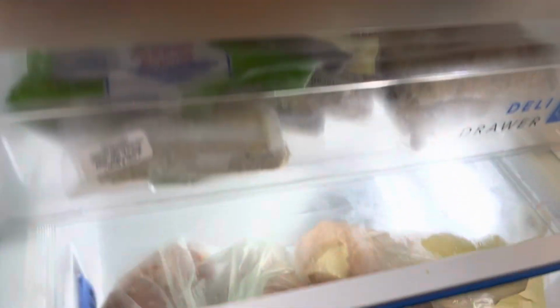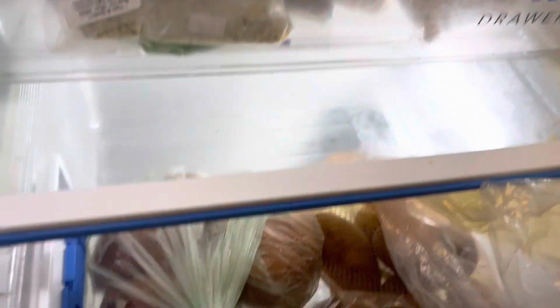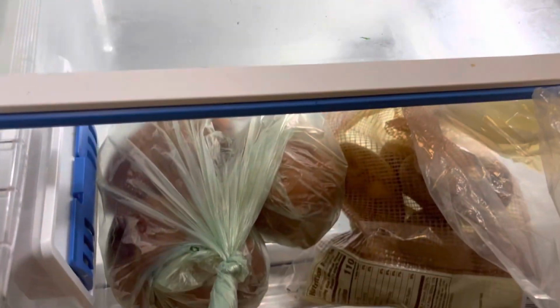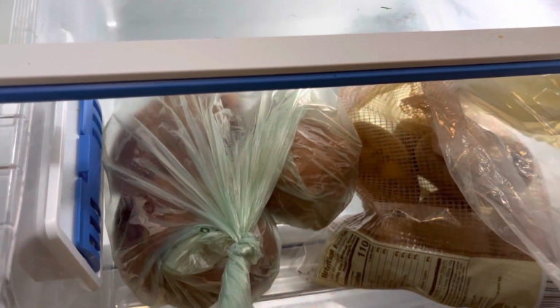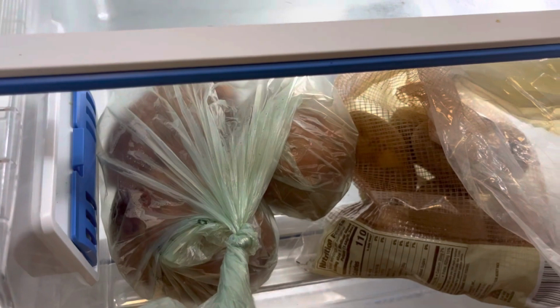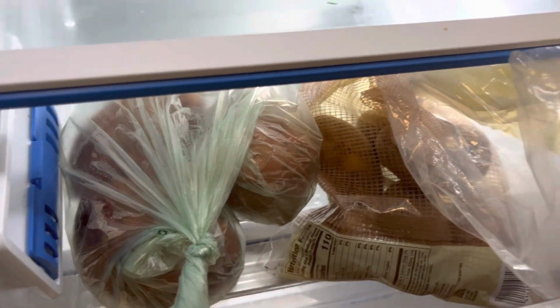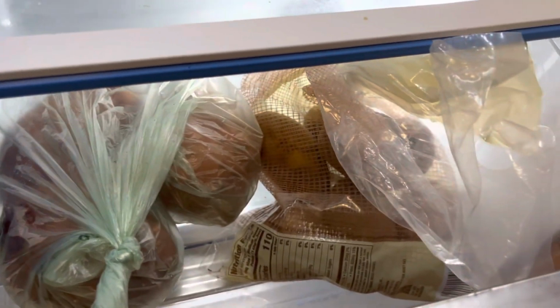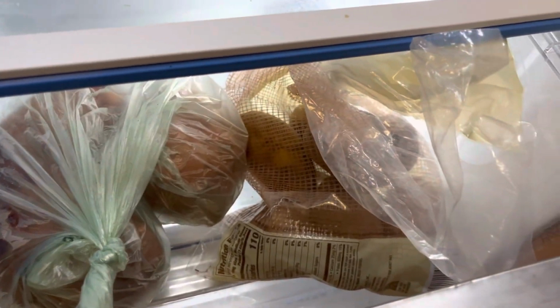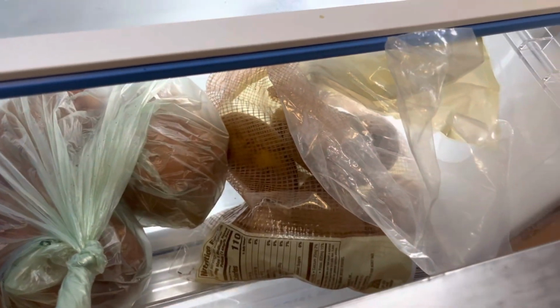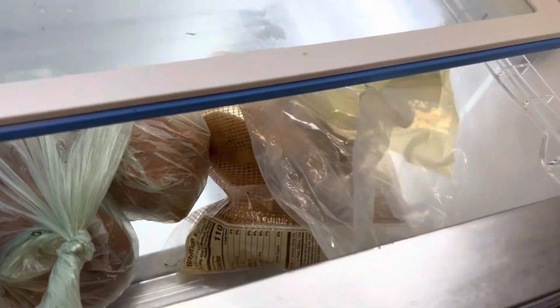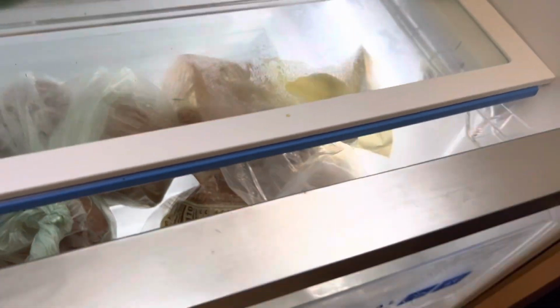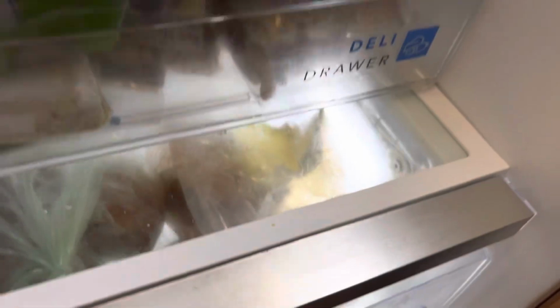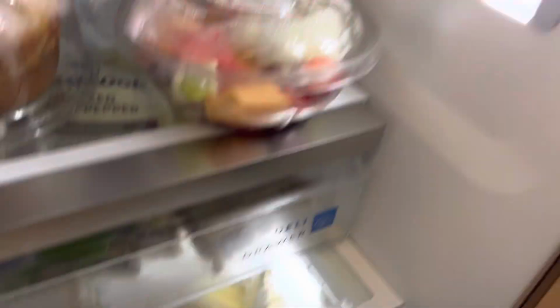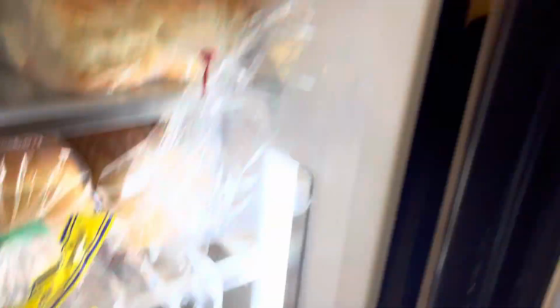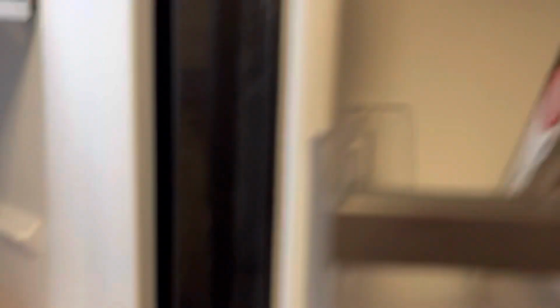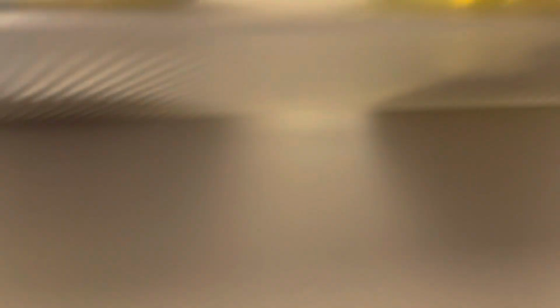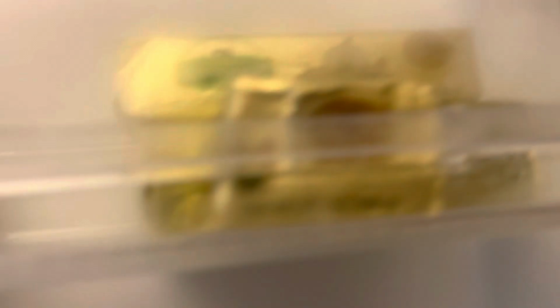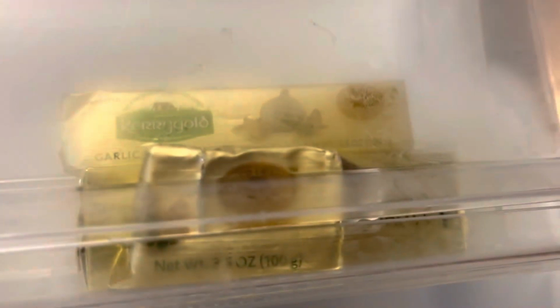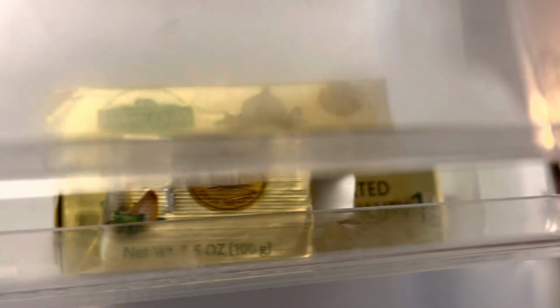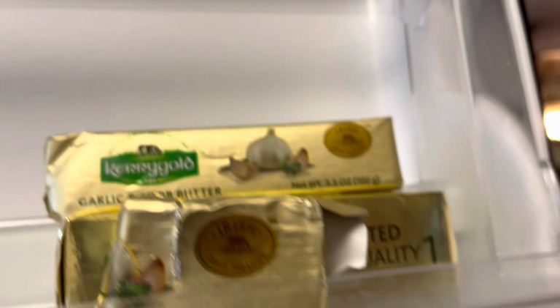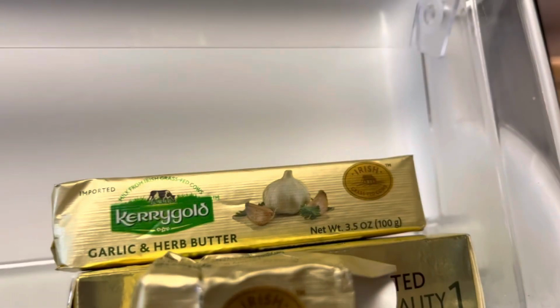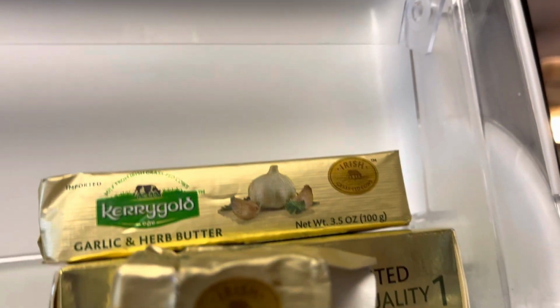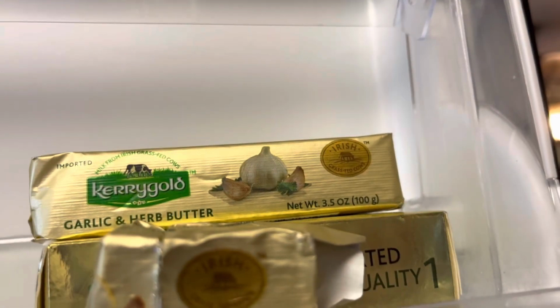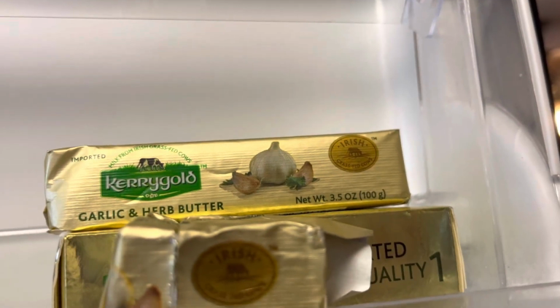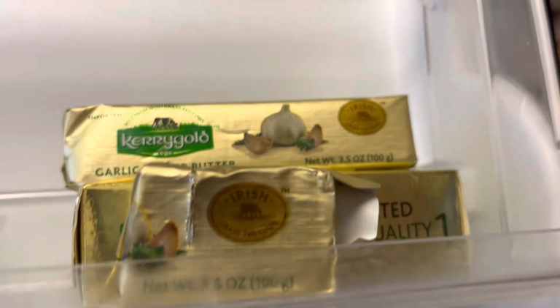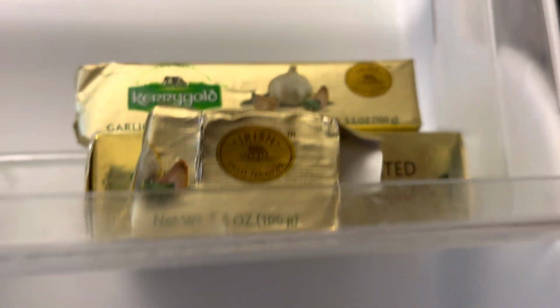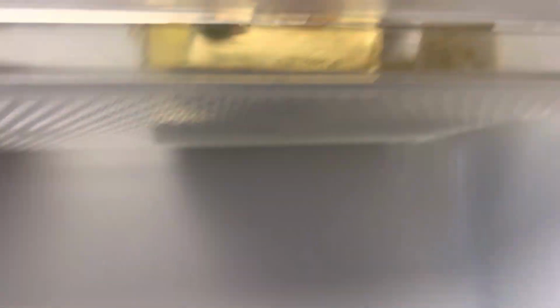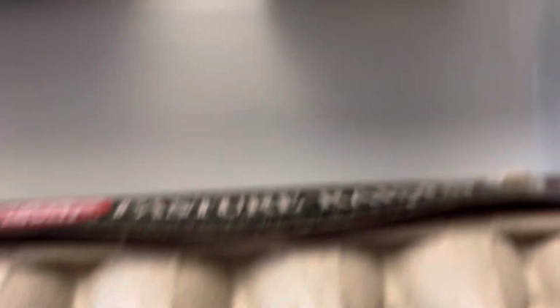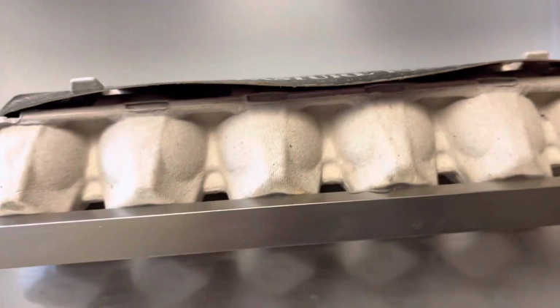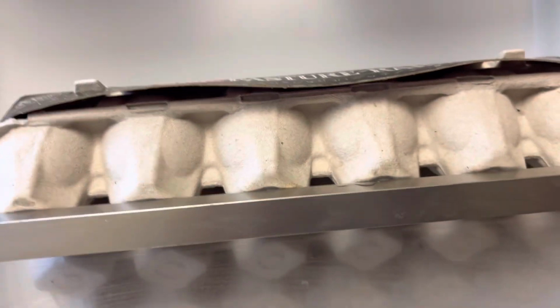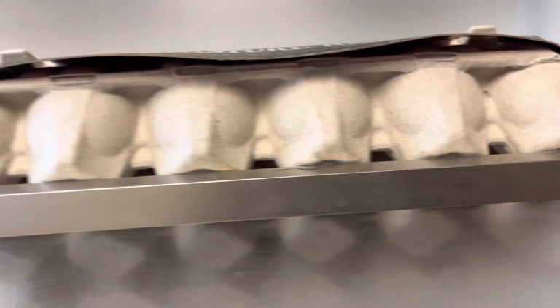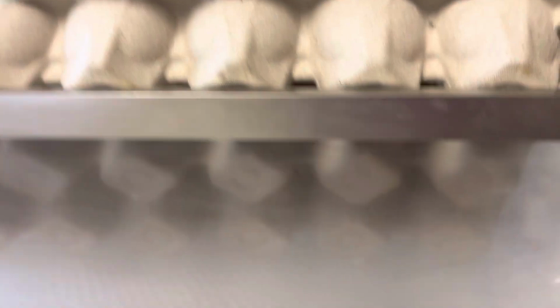And here we have some sweet potatoes and some more sweet potatoes. Some carrot gold butter and some garlic butter. And some more eggs.